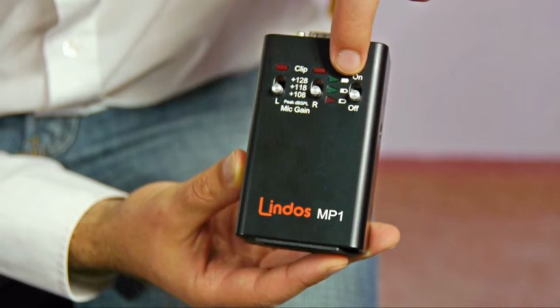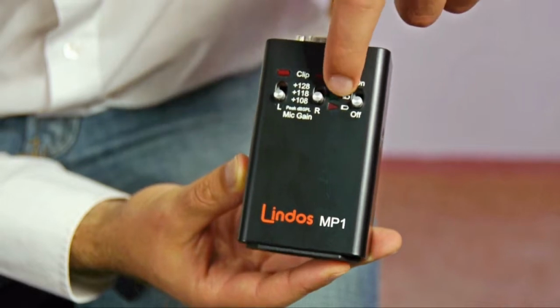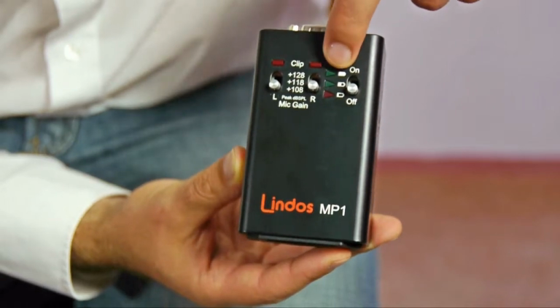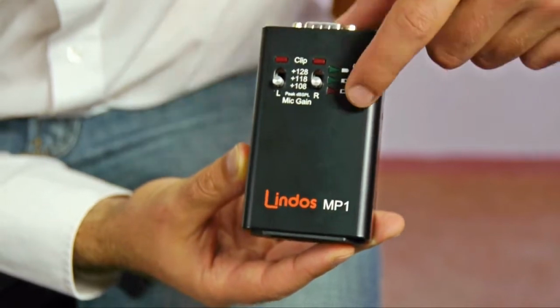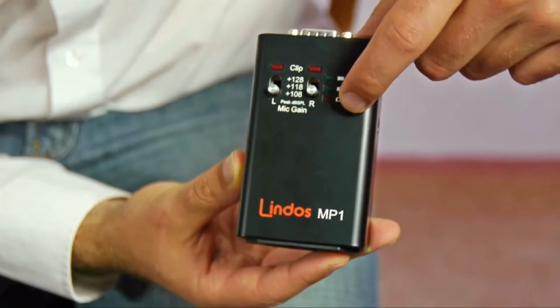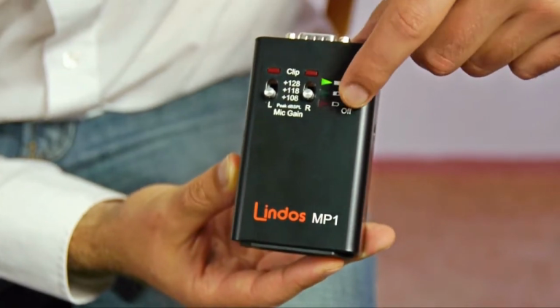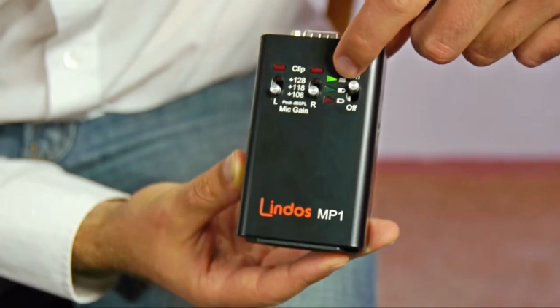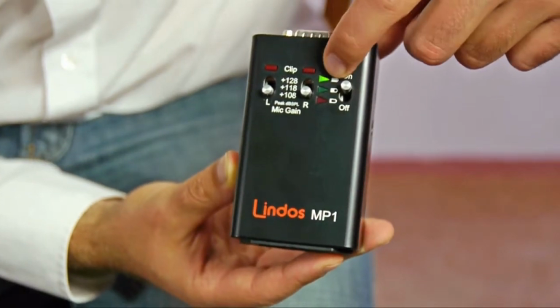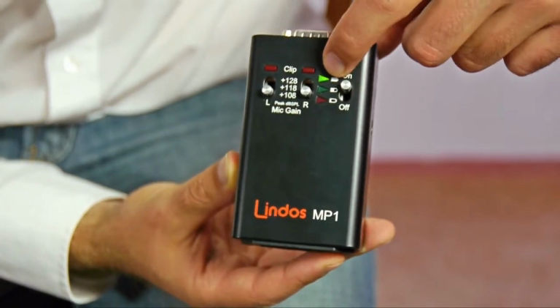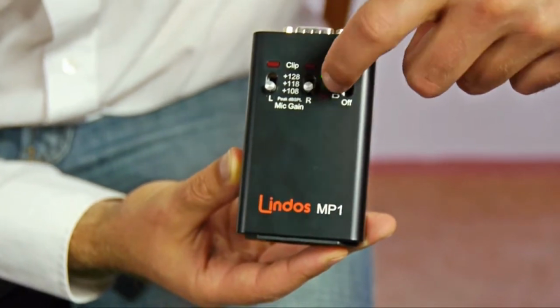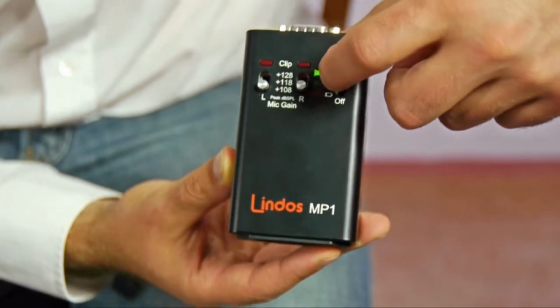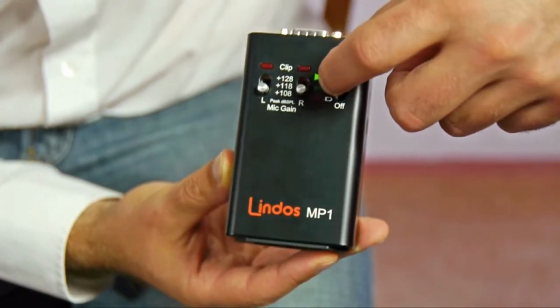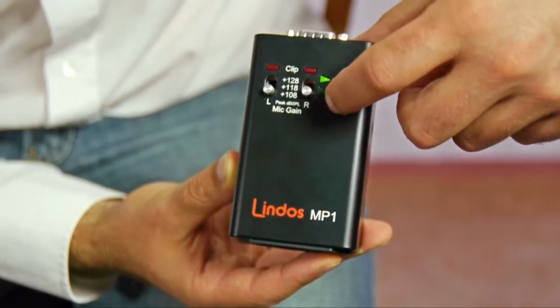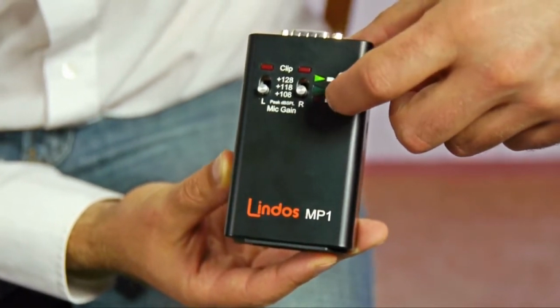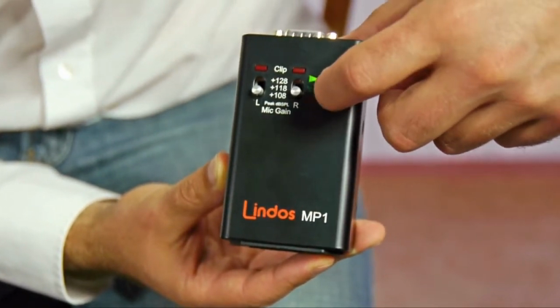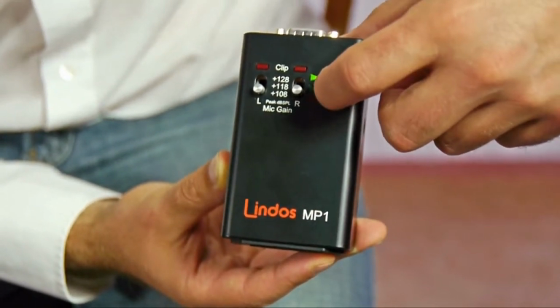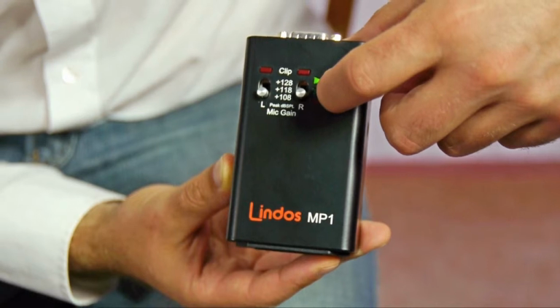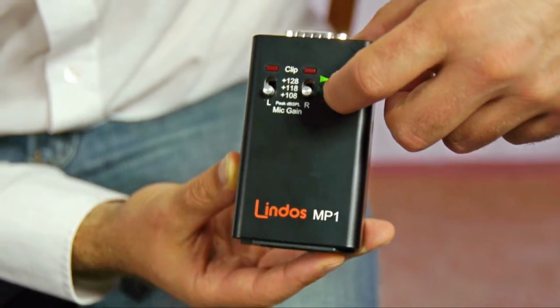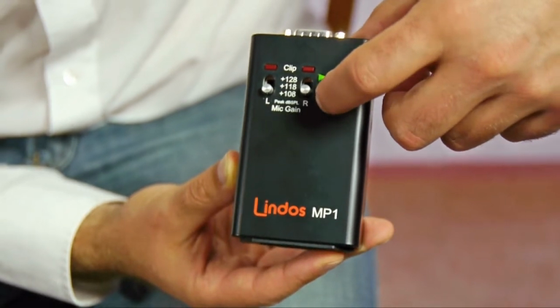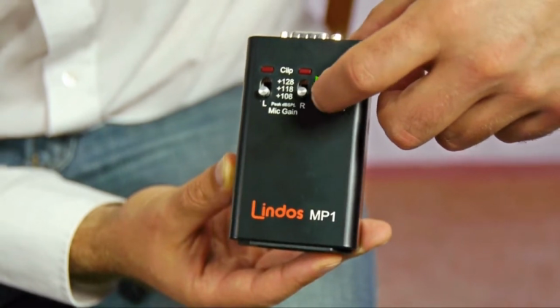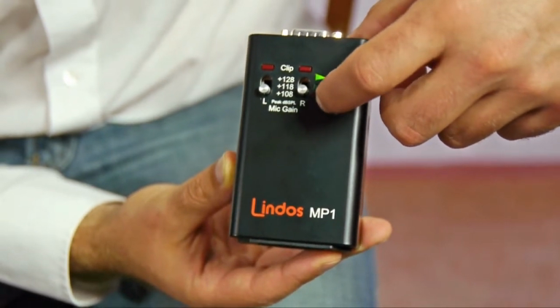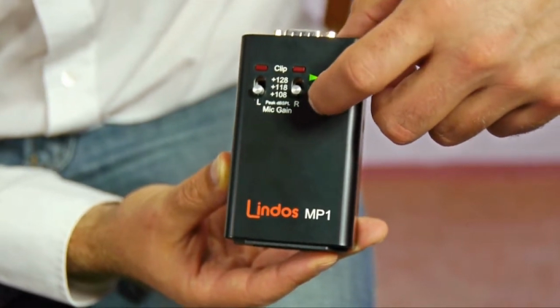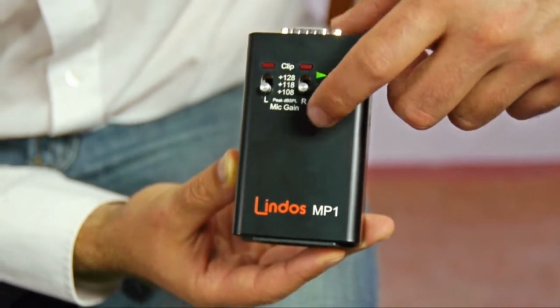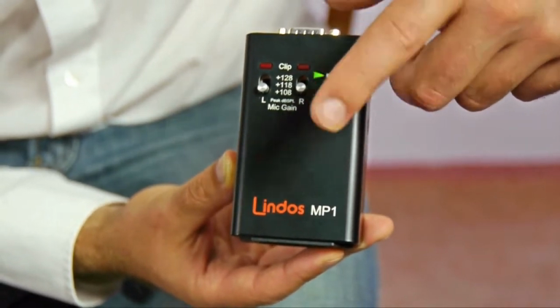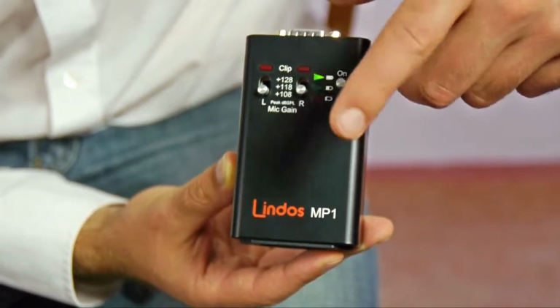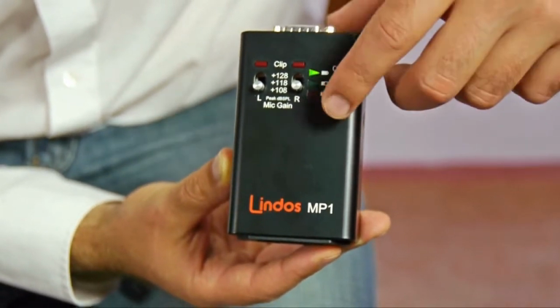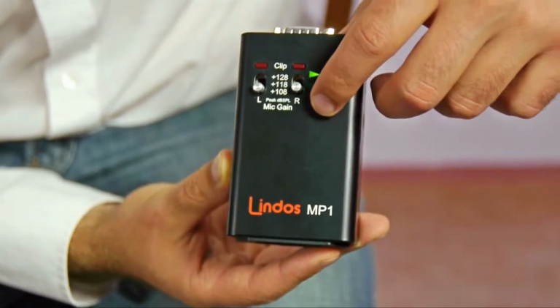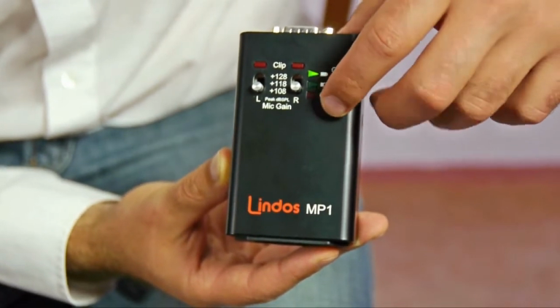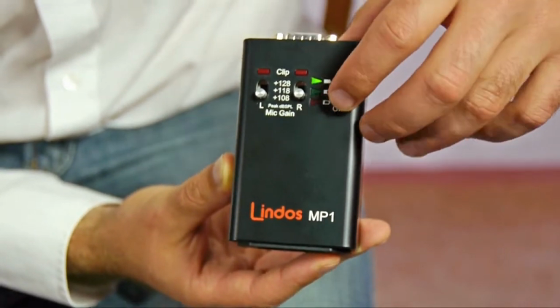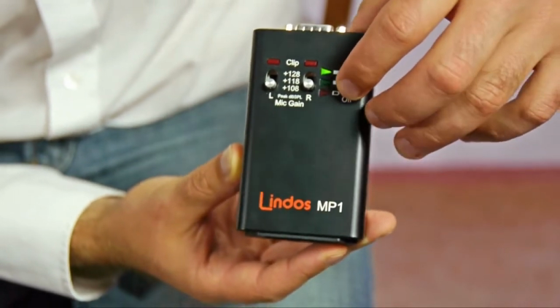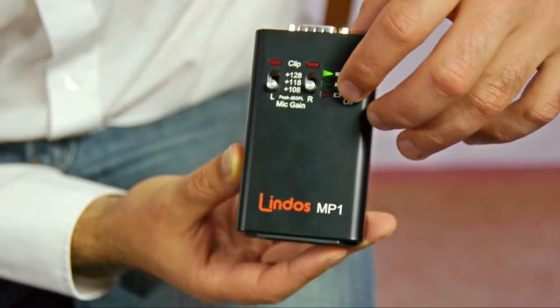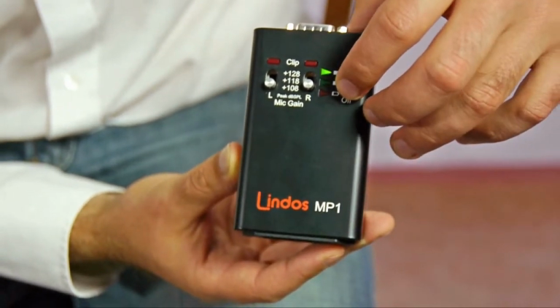There's battery indication here: full battery, half full, low battery — and then that starts to flash and flashes at an increasing rate as it gets closer to running out.